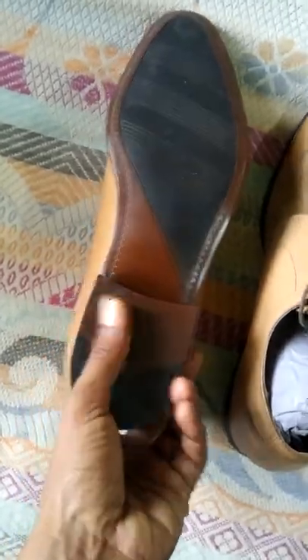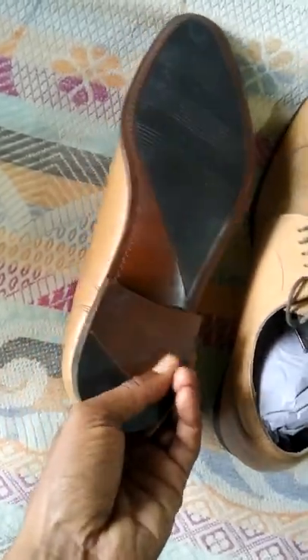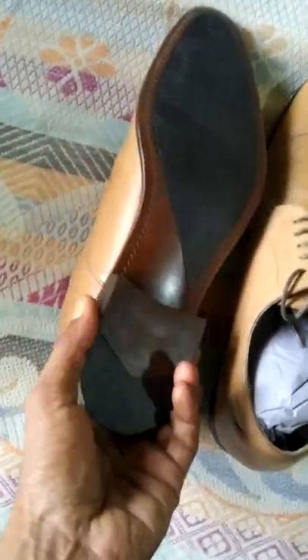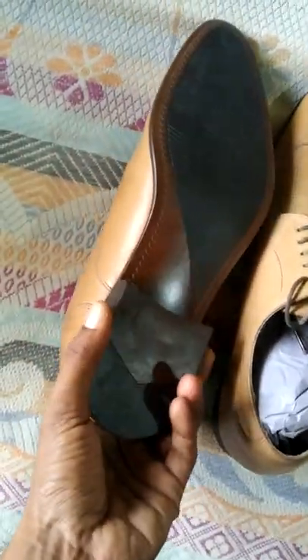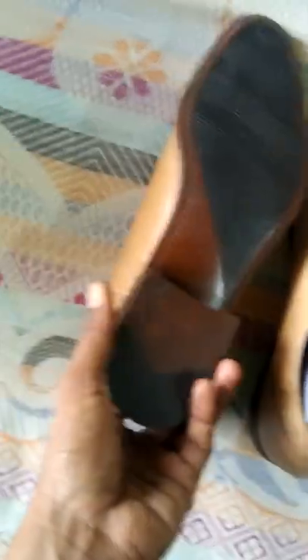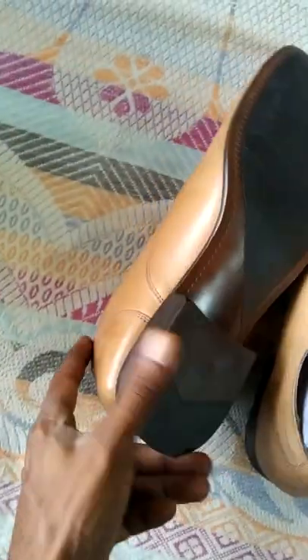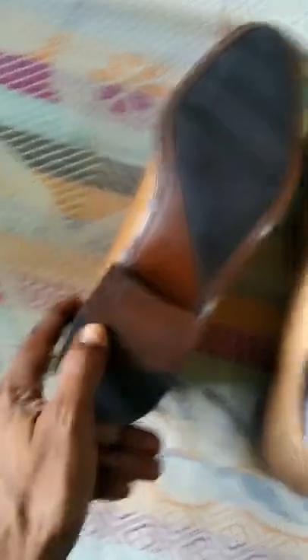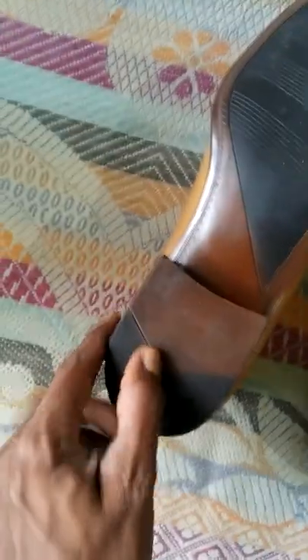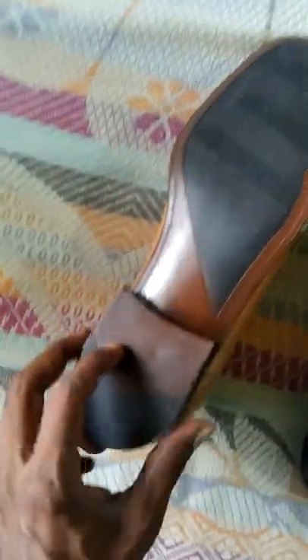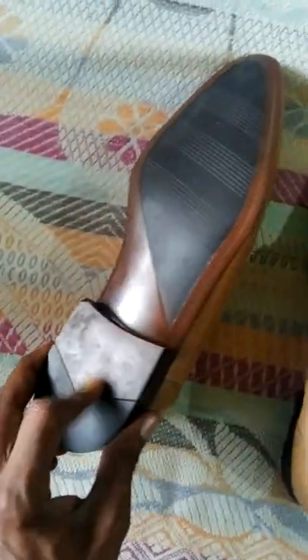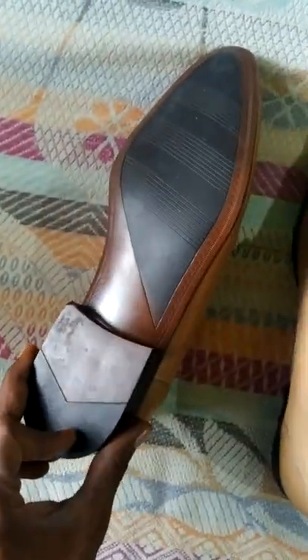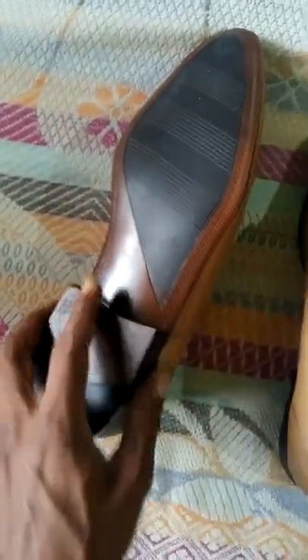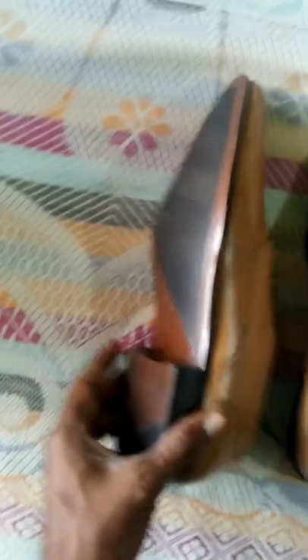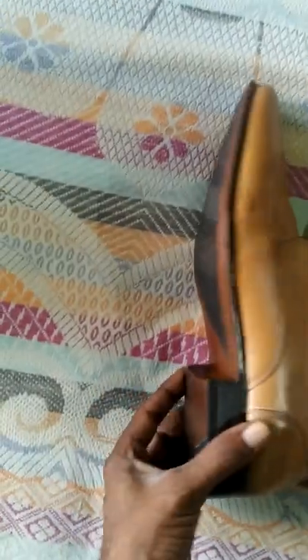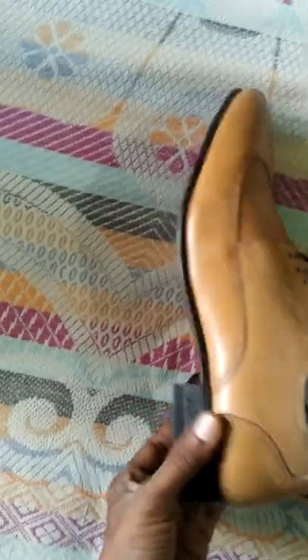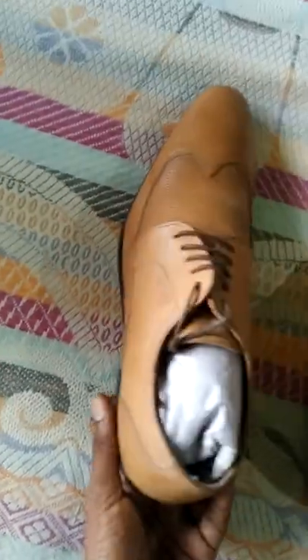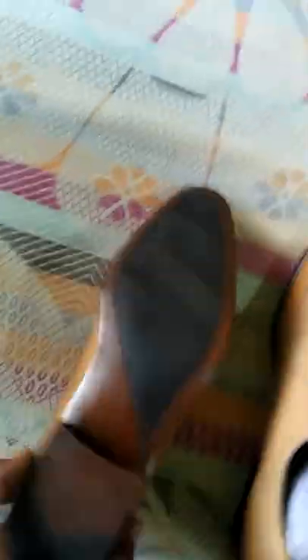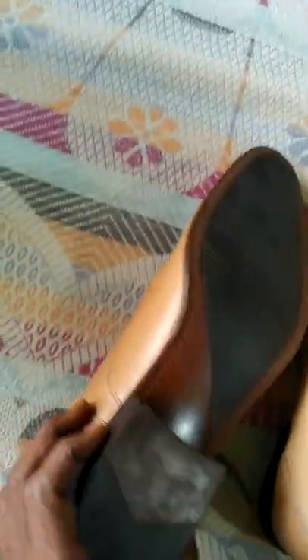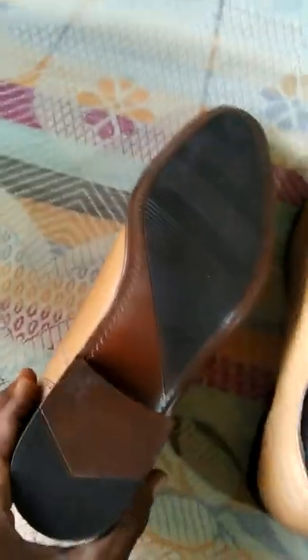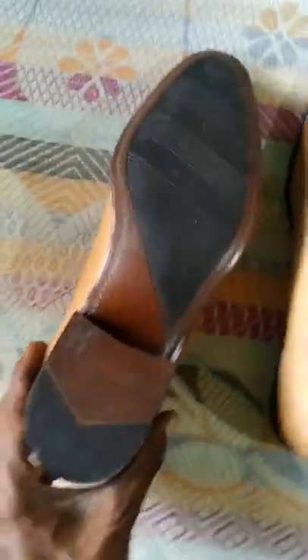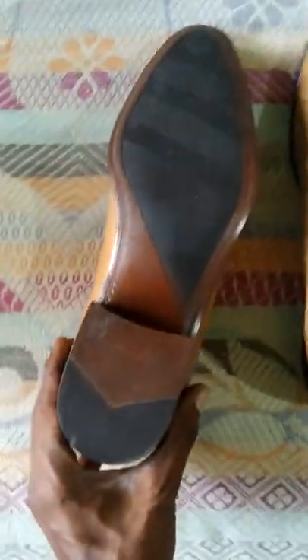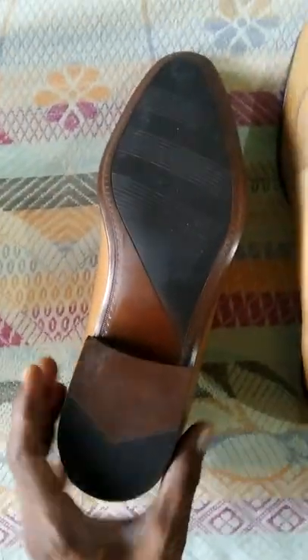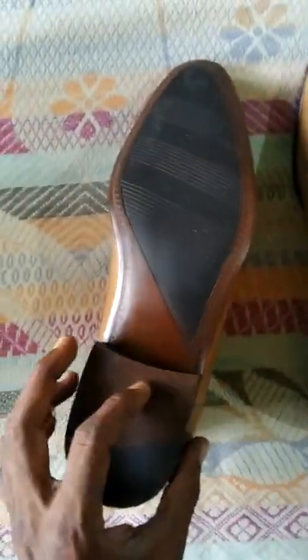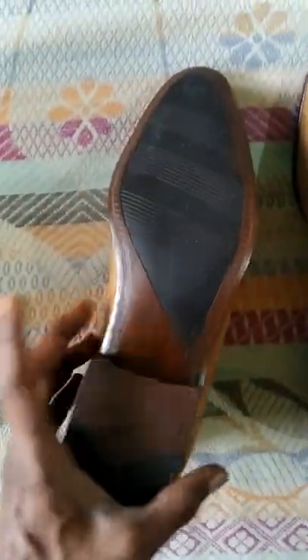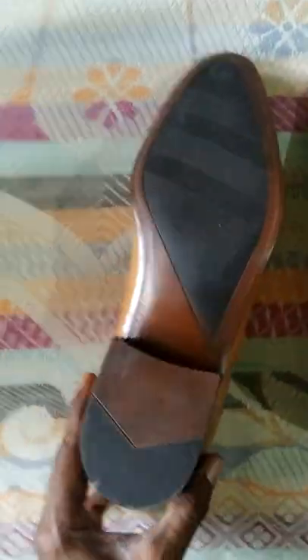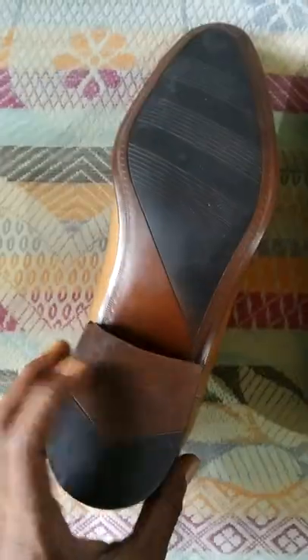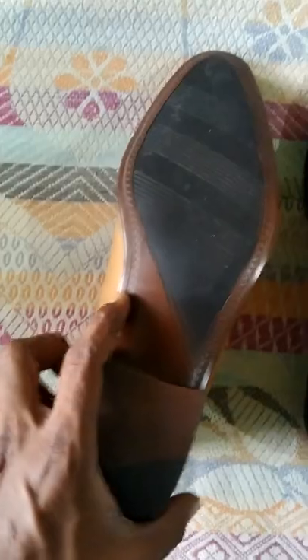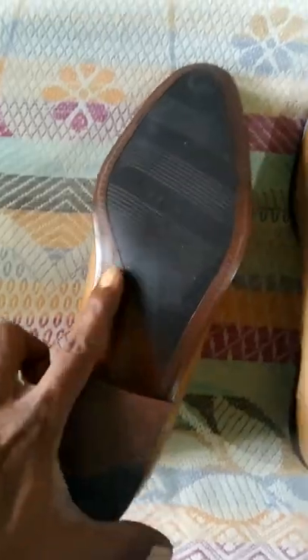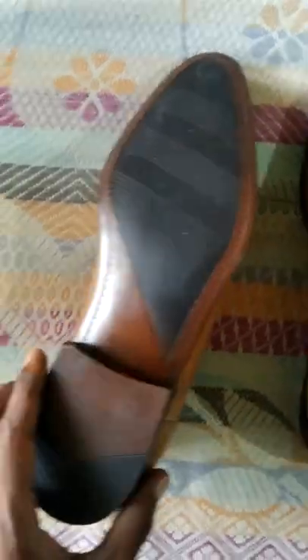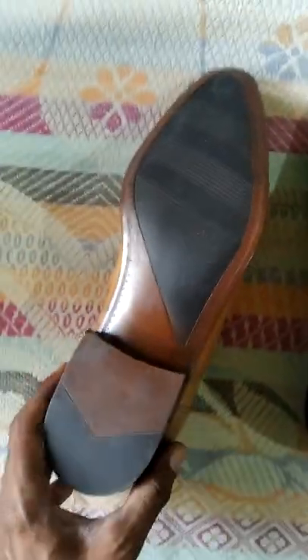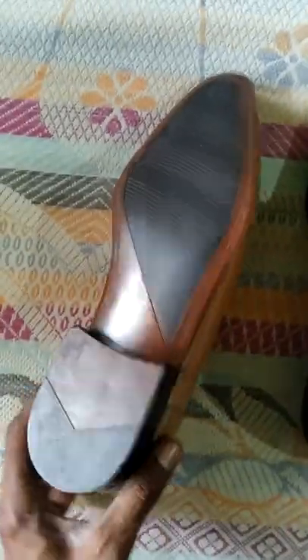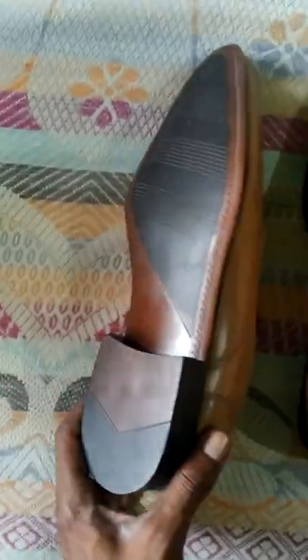This sole is a leather sole. It is a monotonous color. It is a very small color.